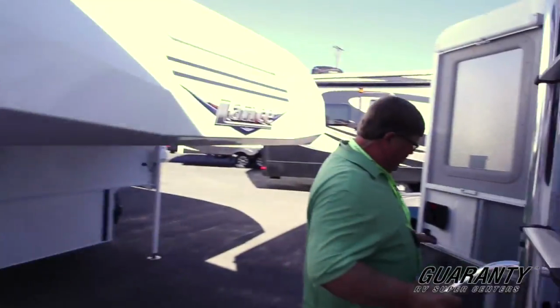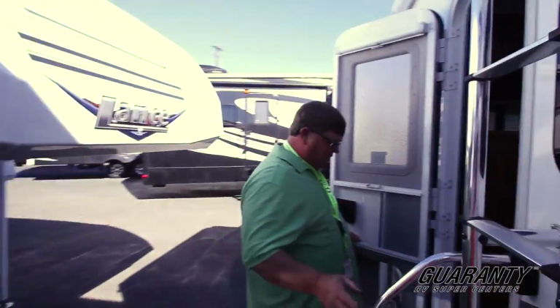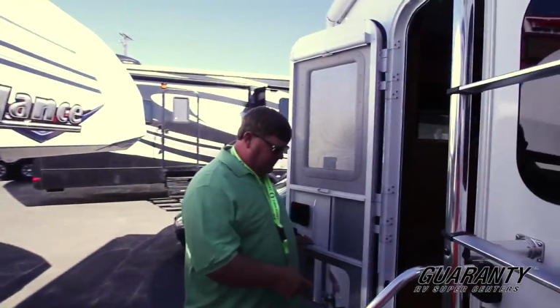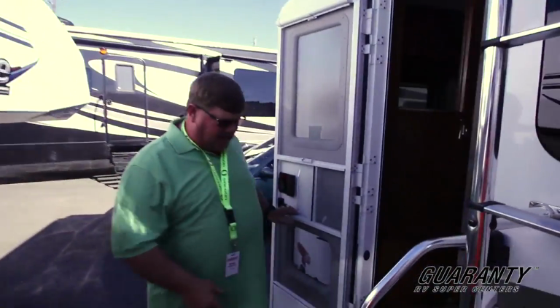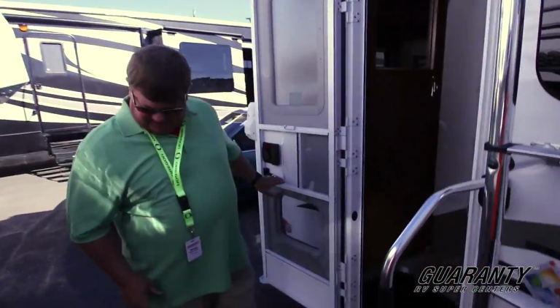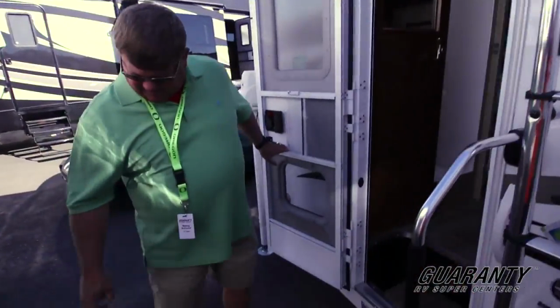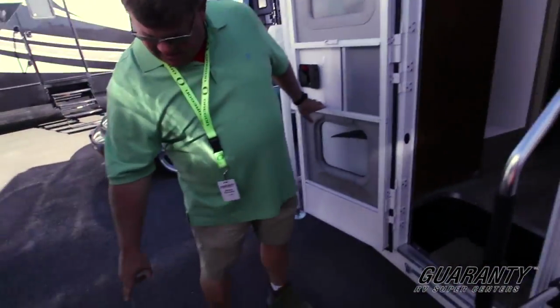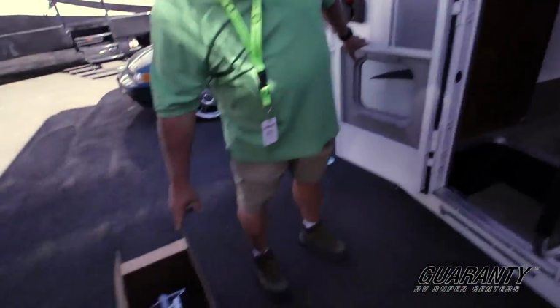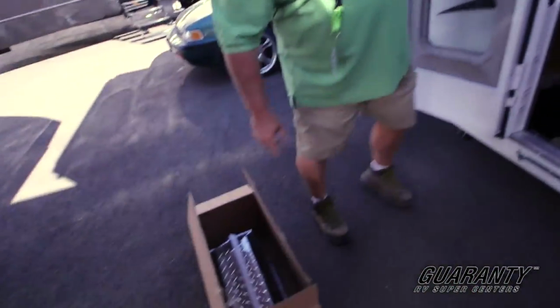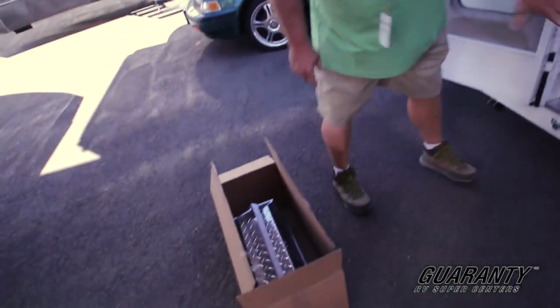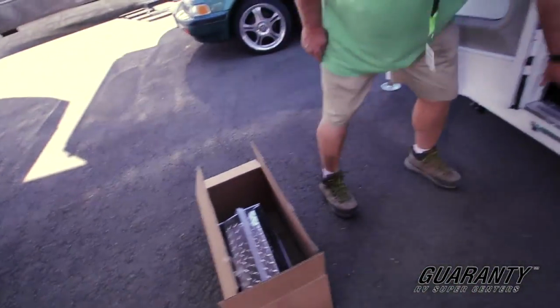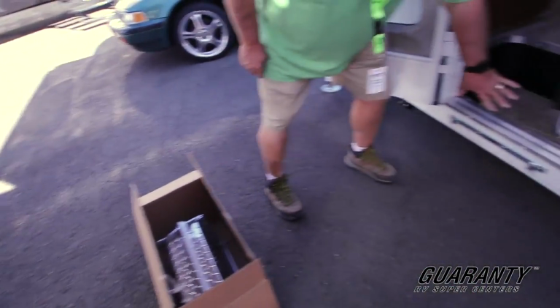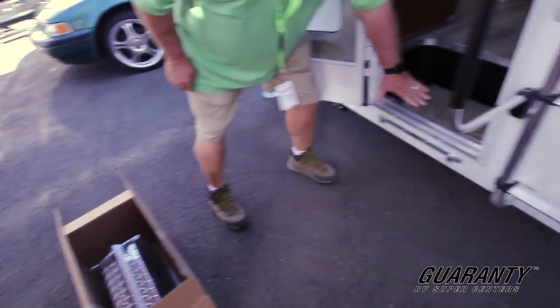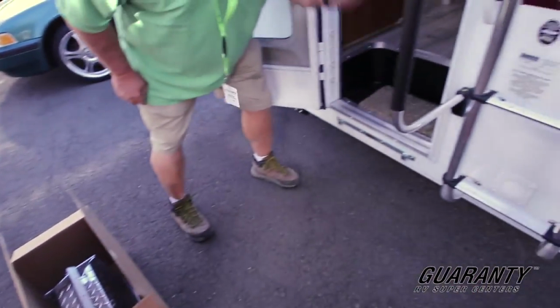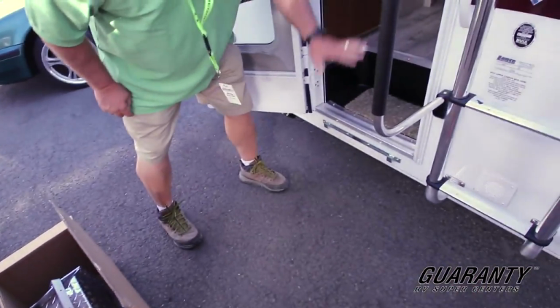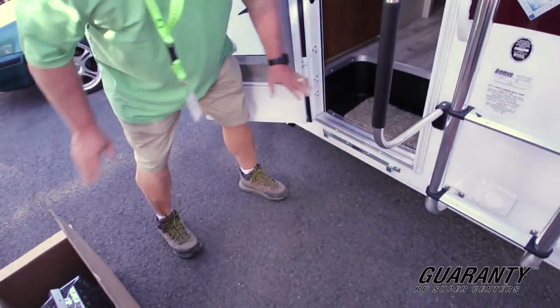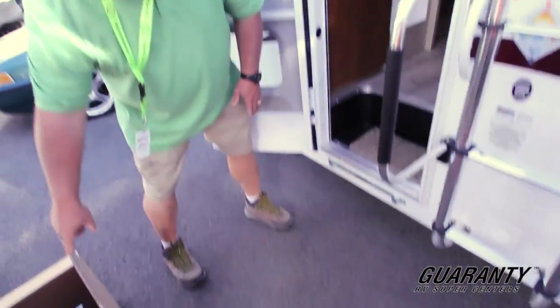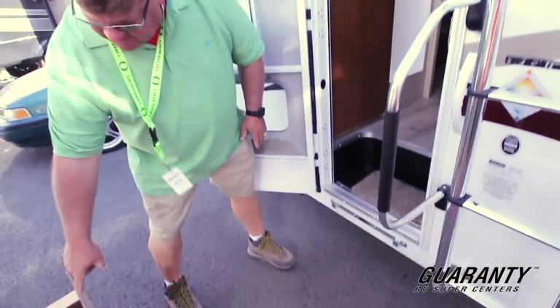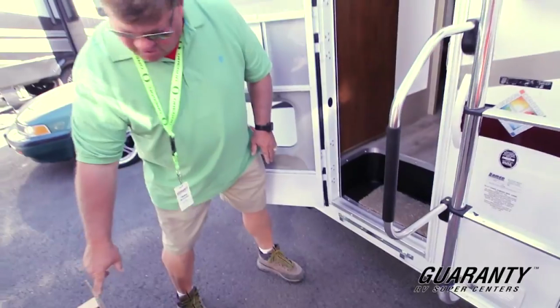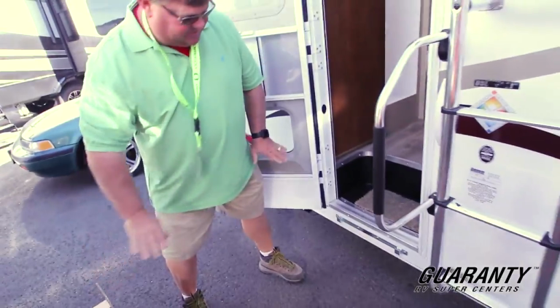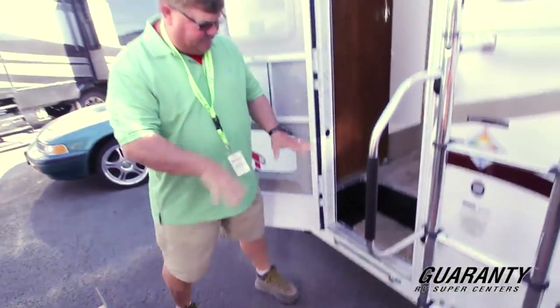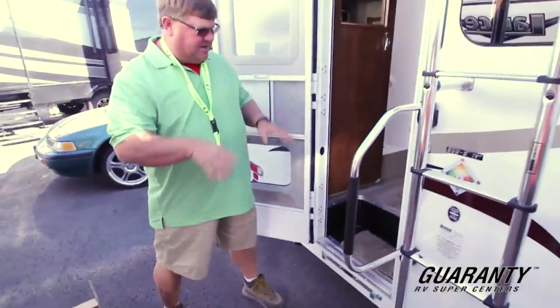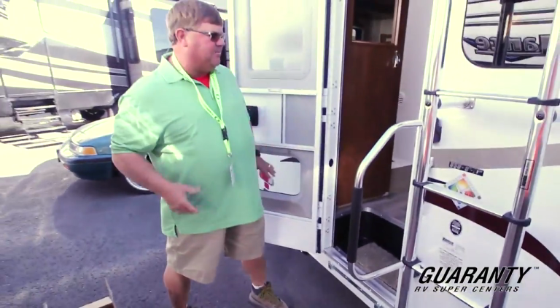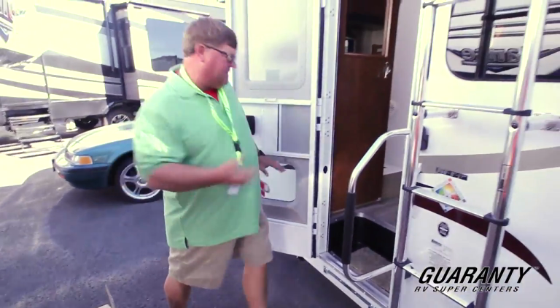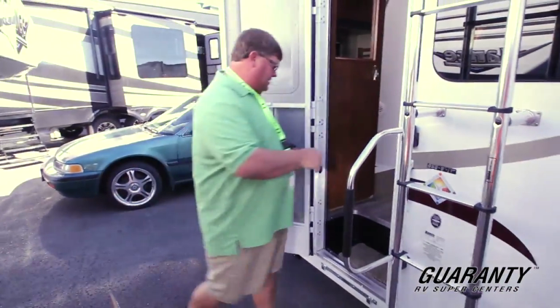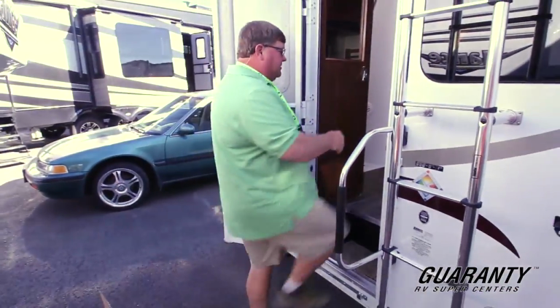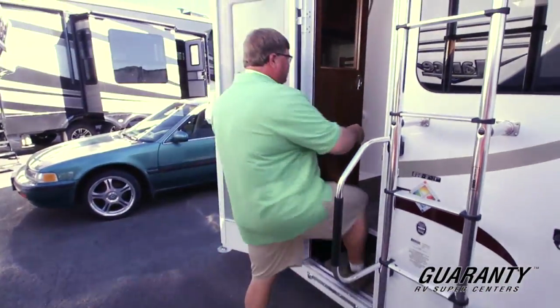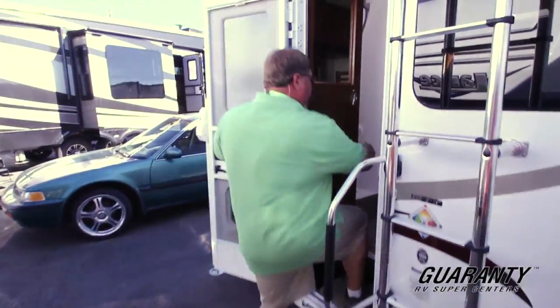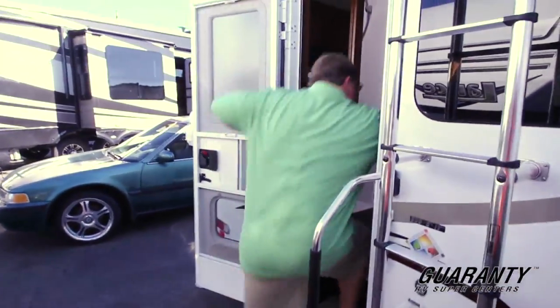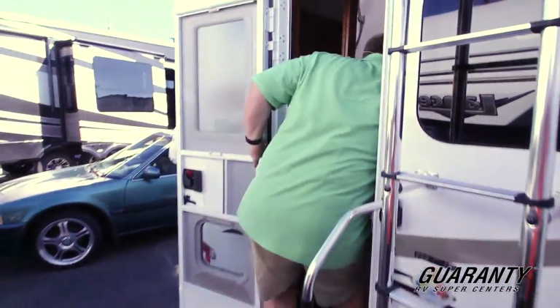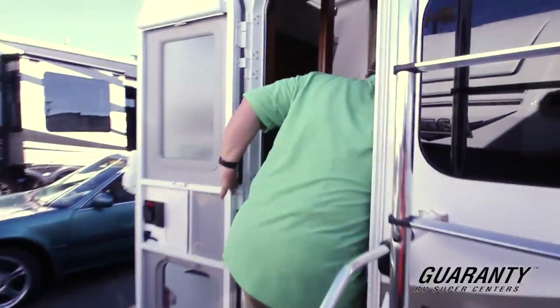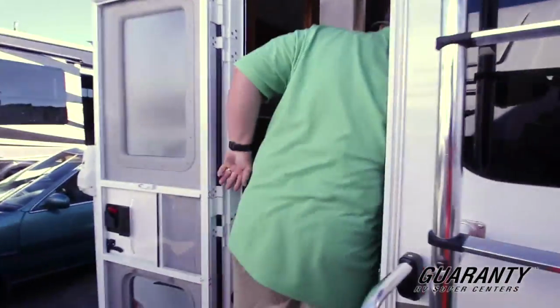Actually going inside, there's a step that mounts to the bracket here. So if it's lifted up, you got a little aluminum step that raises up with you. Since it's low to the ground, we can go right in.